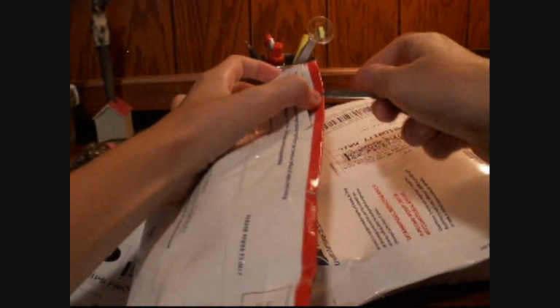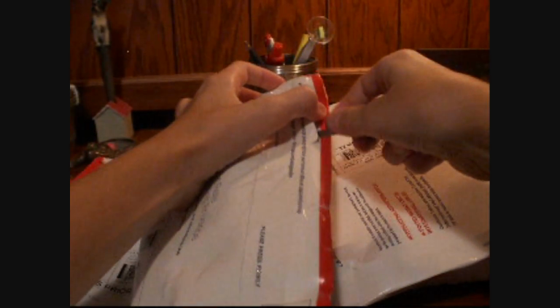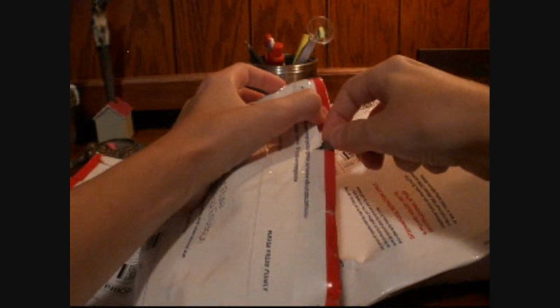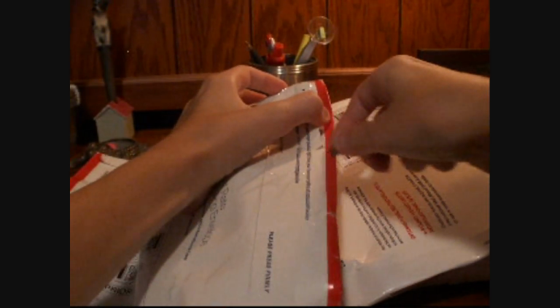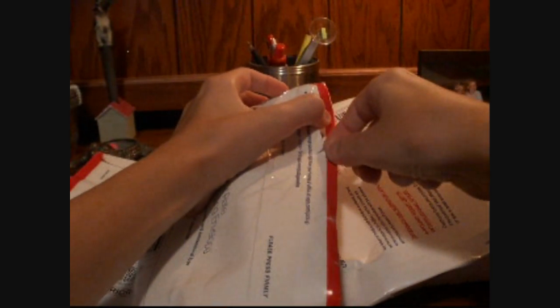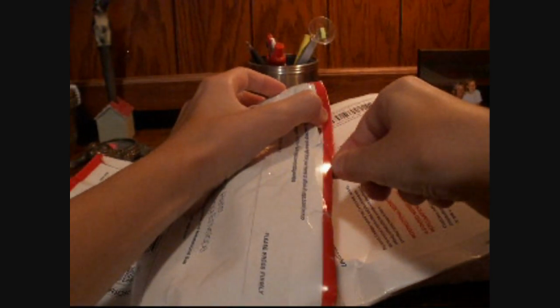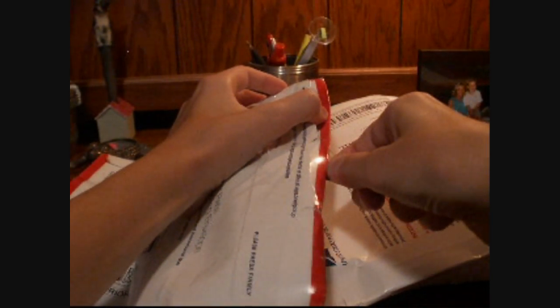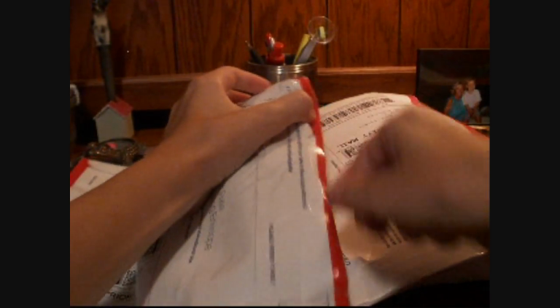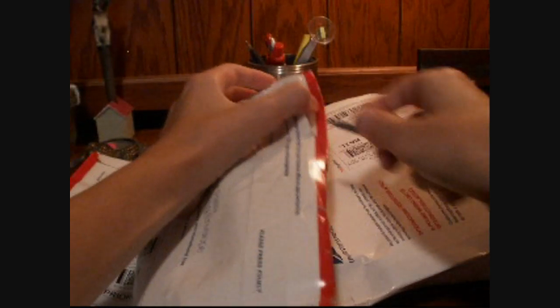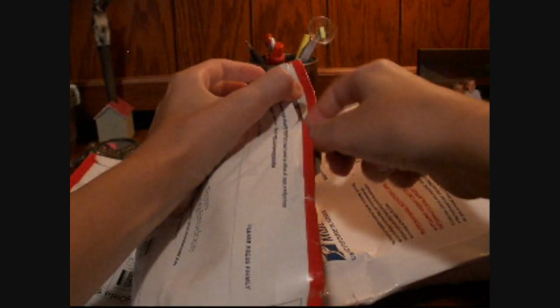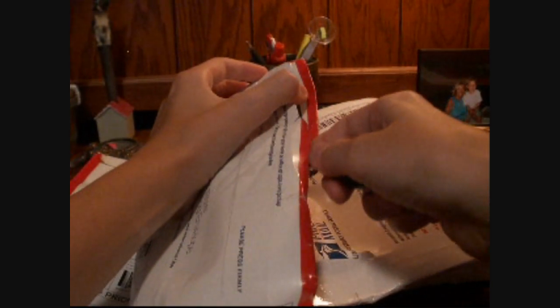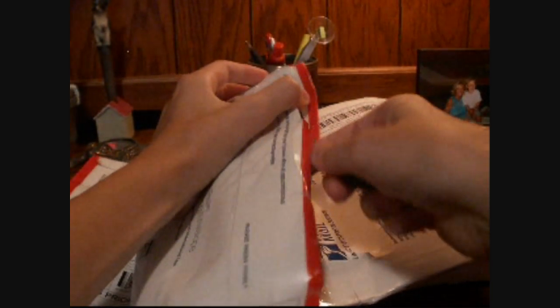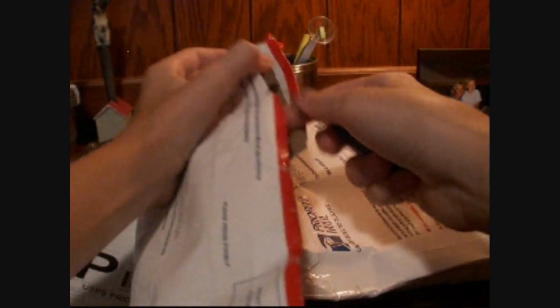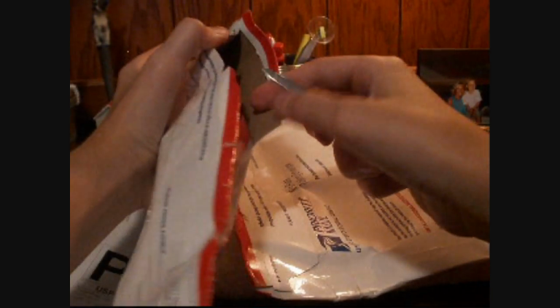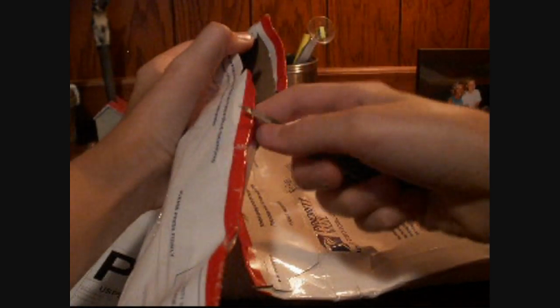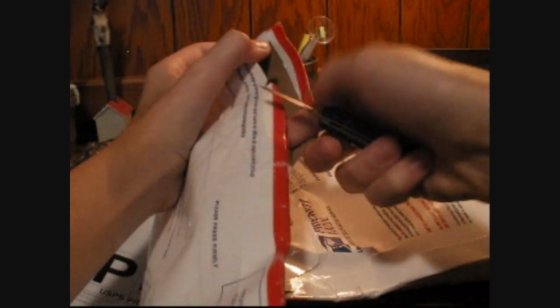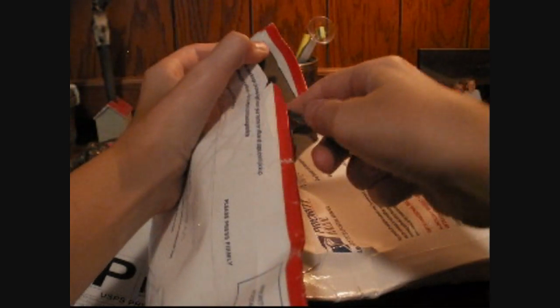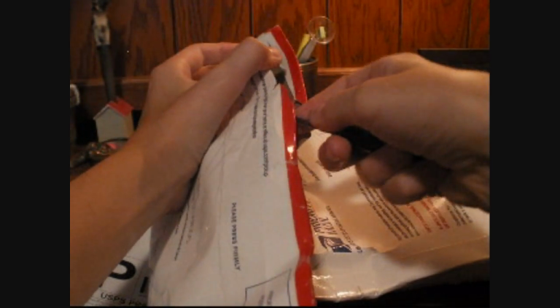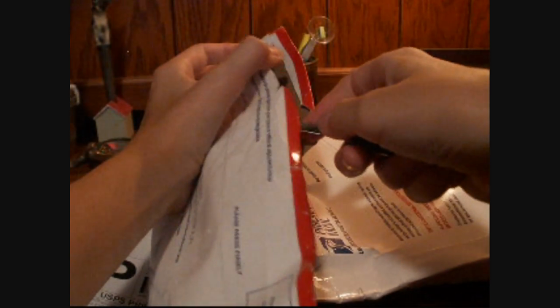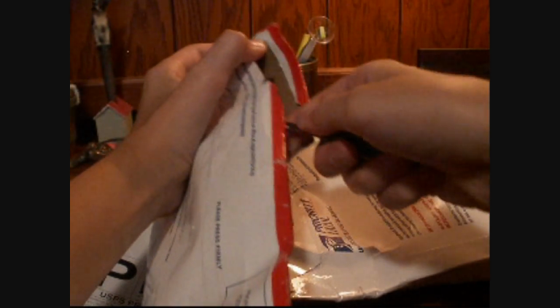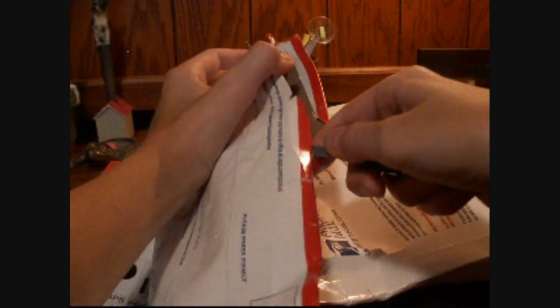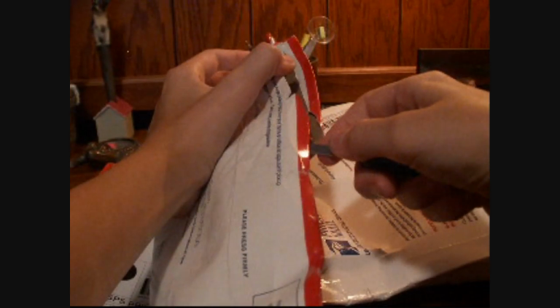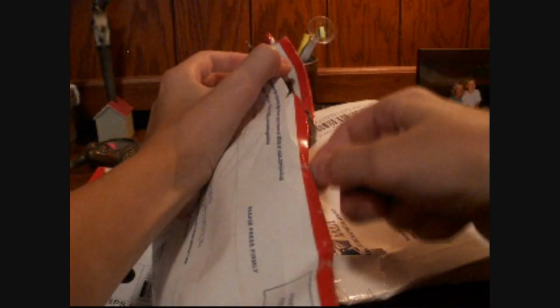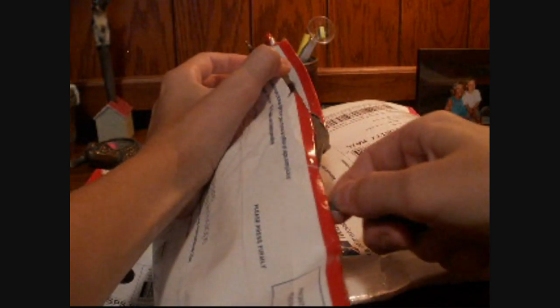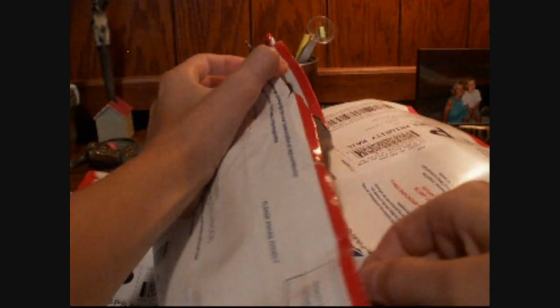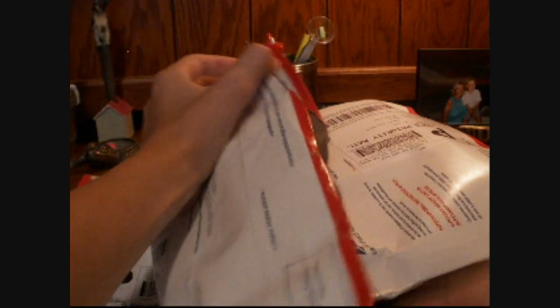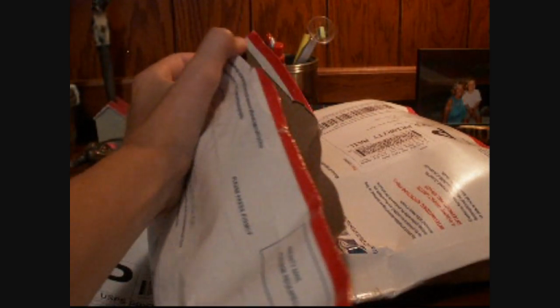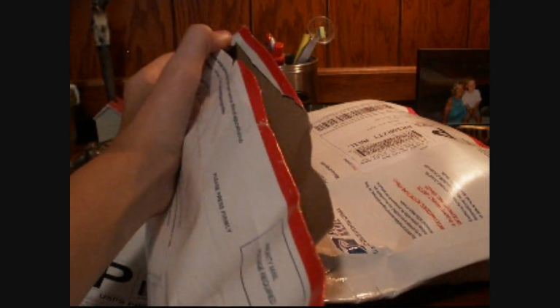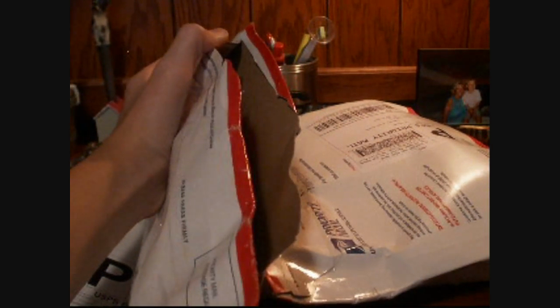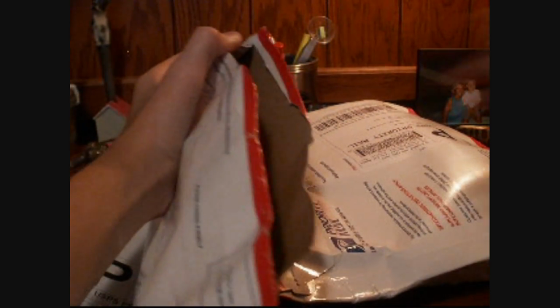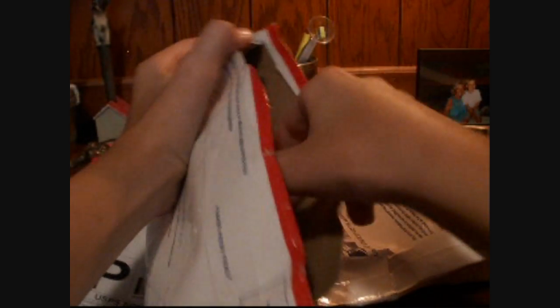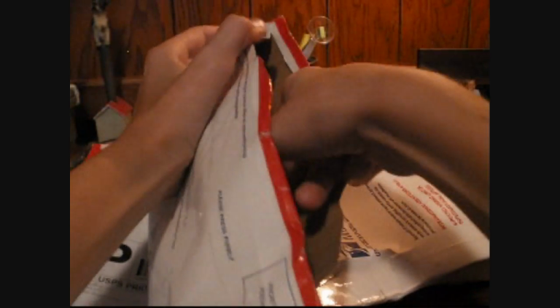Be sure to check out my iPhone 3GS unboxing if you haven't already, and be sure to follow me on Twitter for exclusive content. Make sure to check out my new channel — link will be in the description.